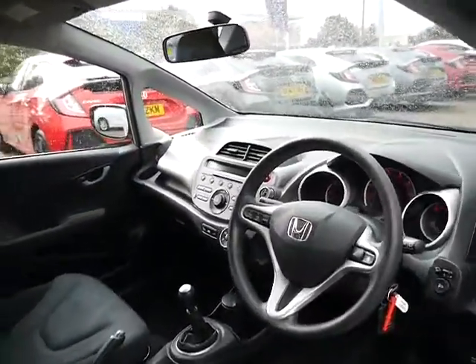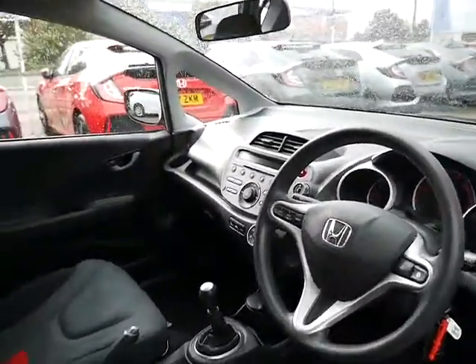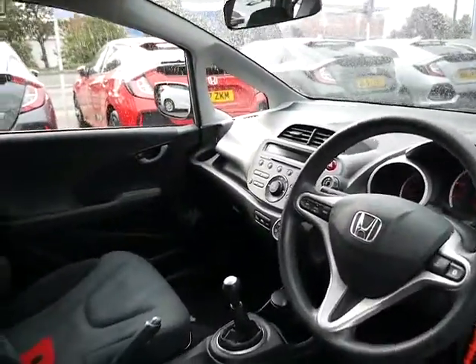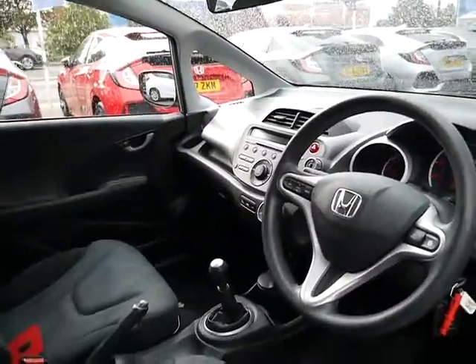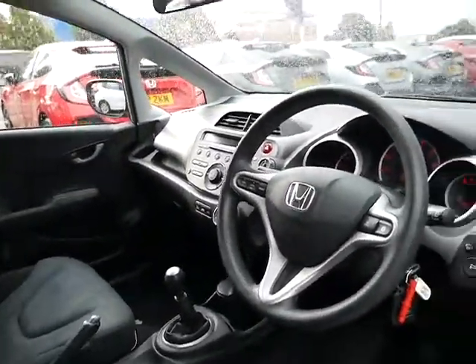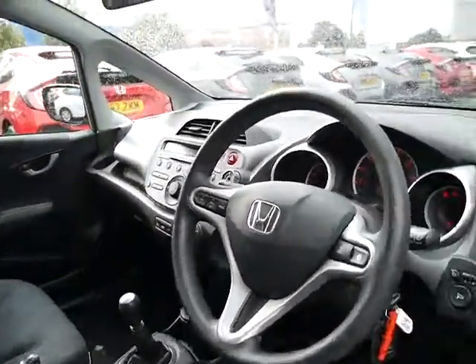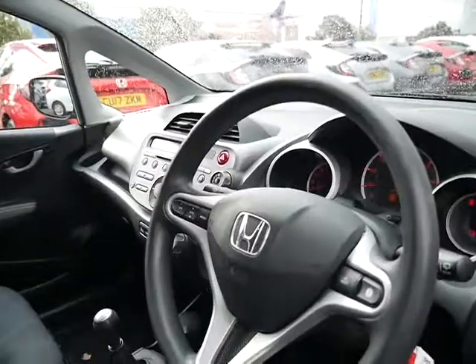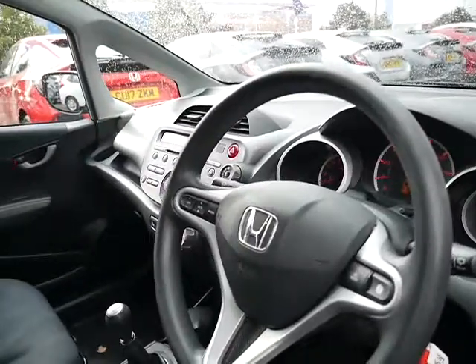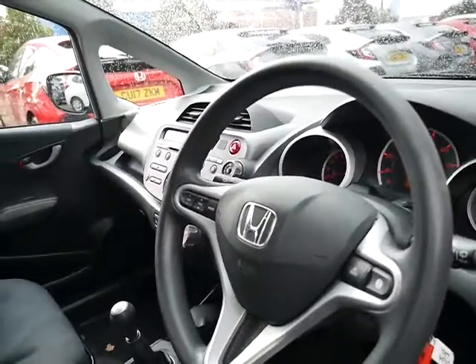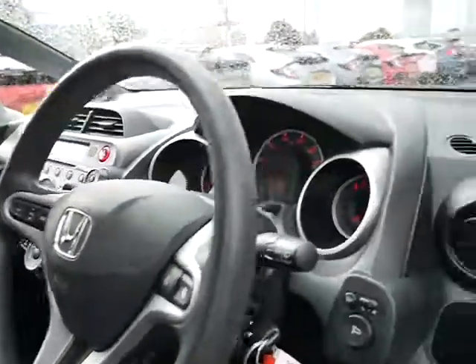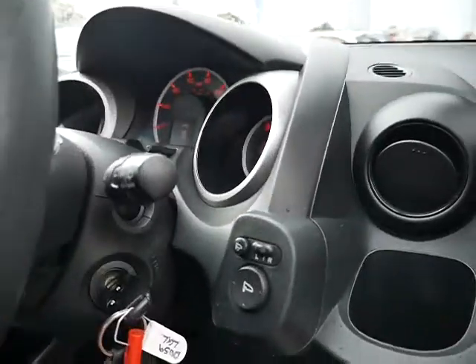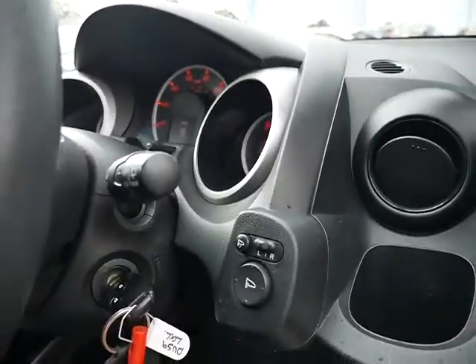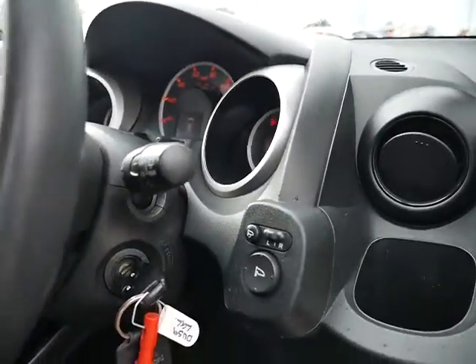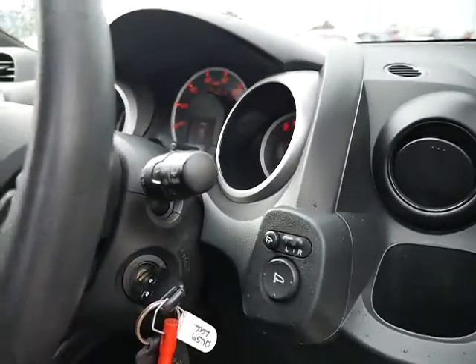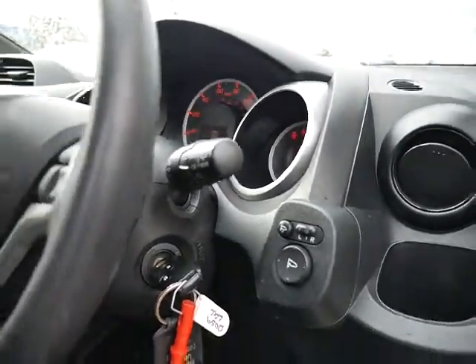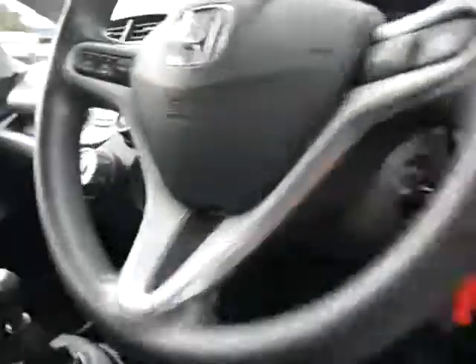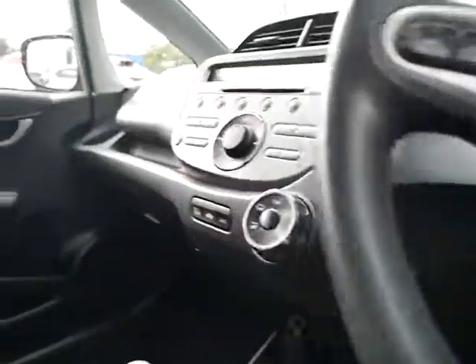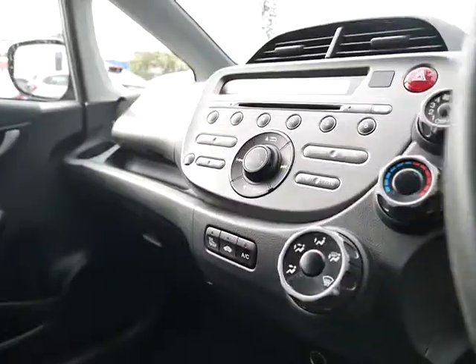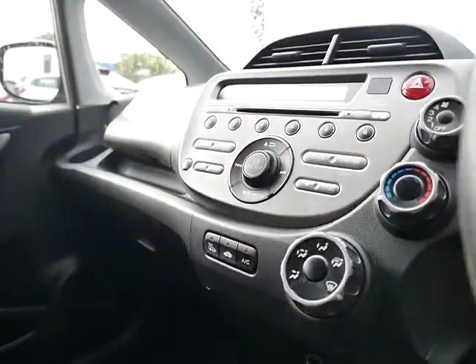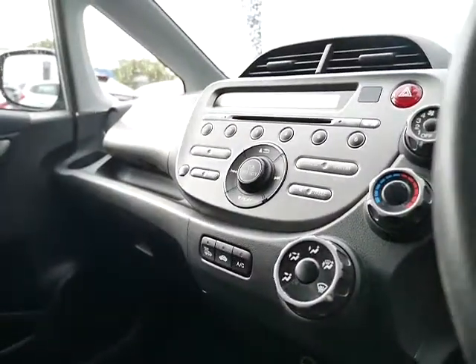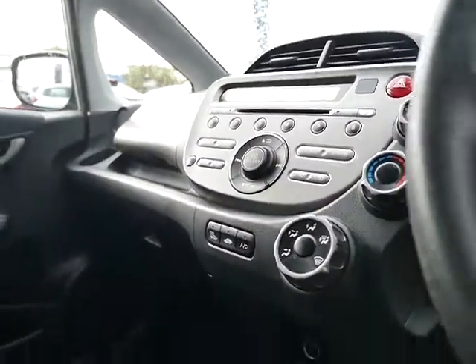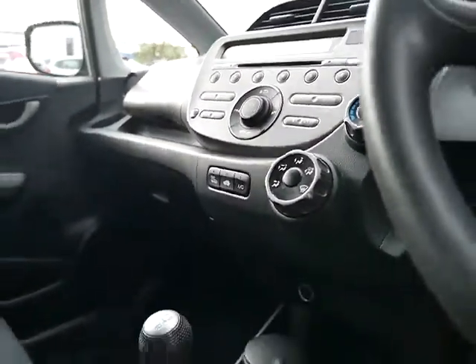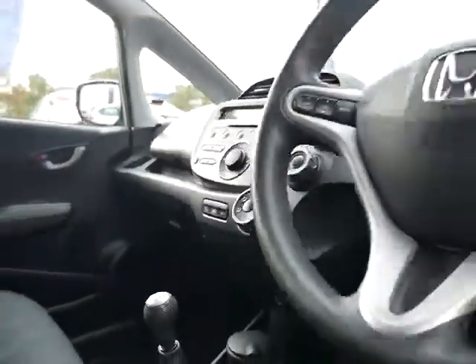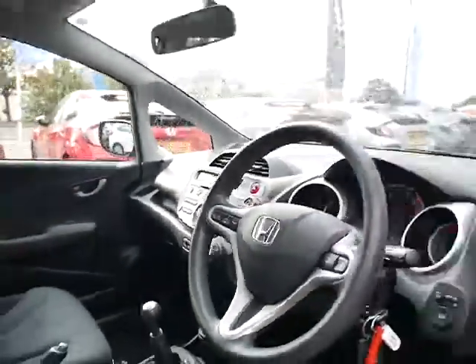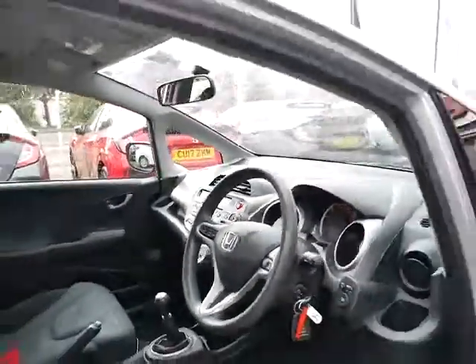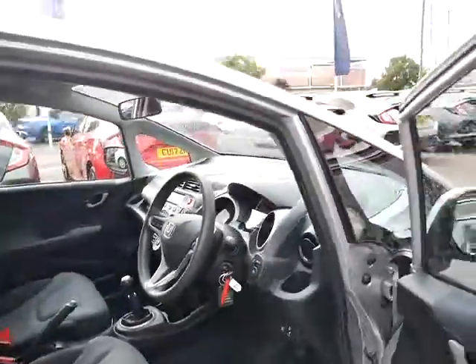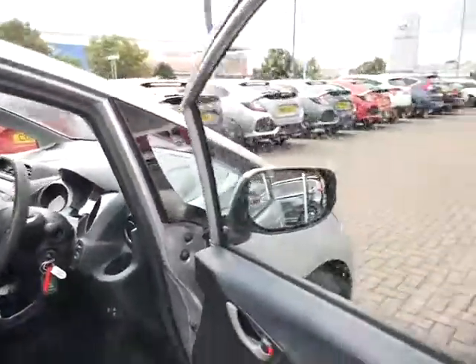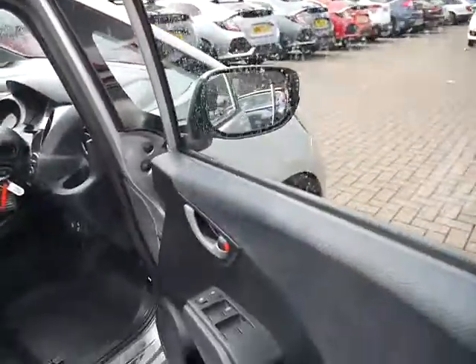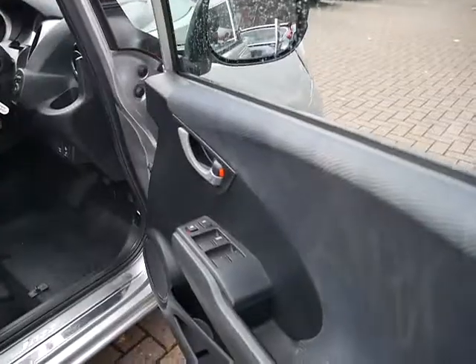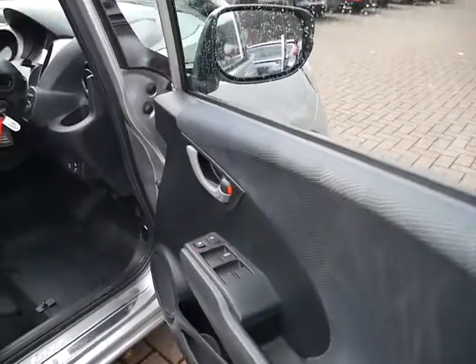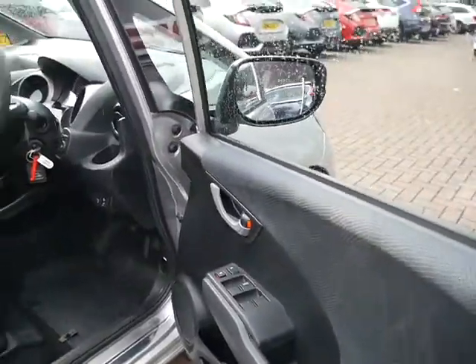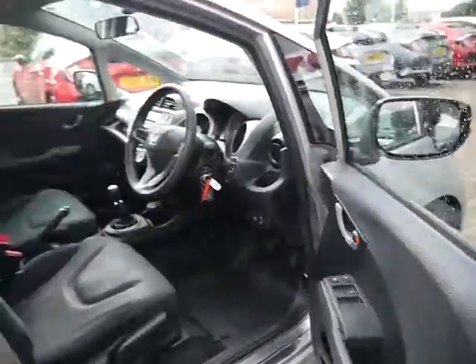As you can see, a lovely place to be sat. This one comes with a multi-function steering wheel, power folding electric wing mirrors, air conditioning, and a CD player. It has a 5-speed manual gearbox and full electric windows all round.